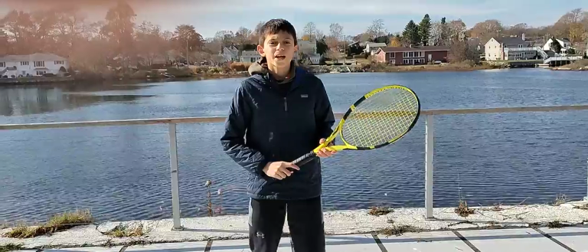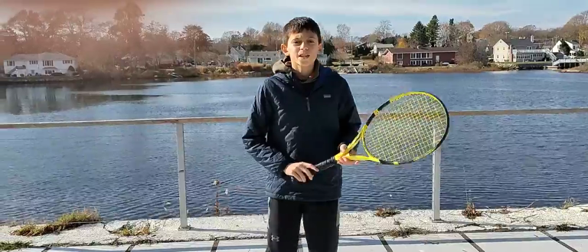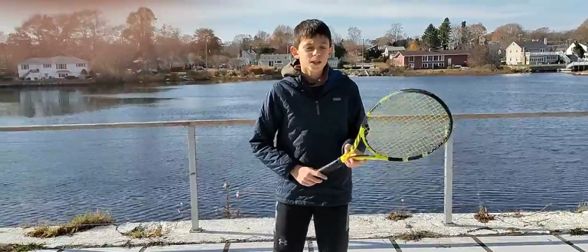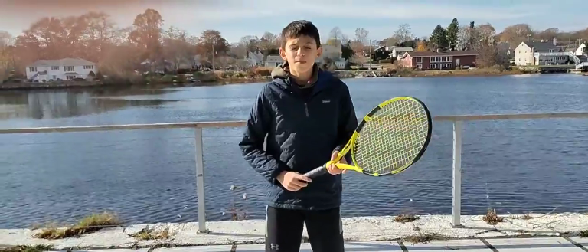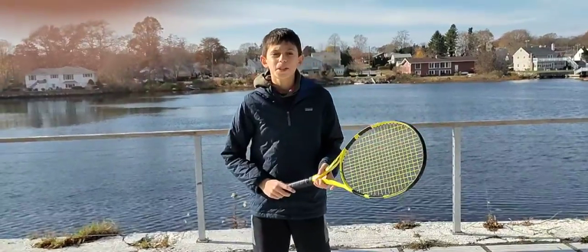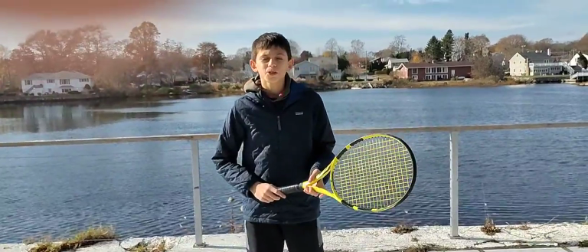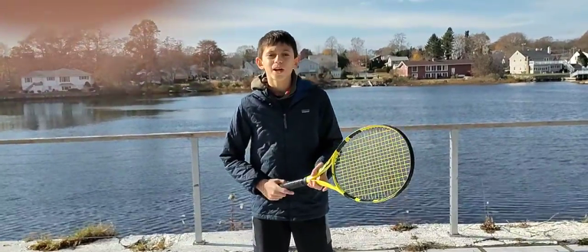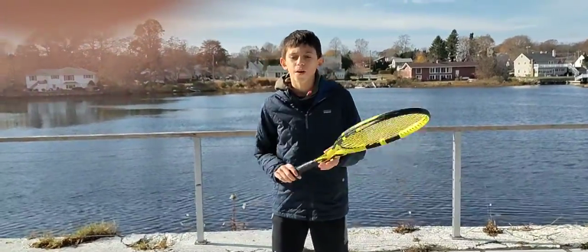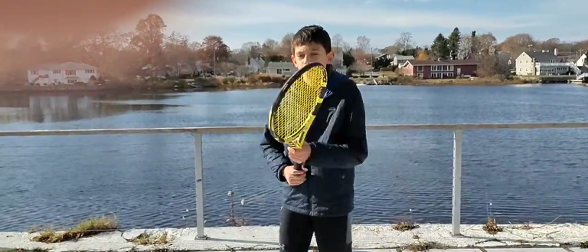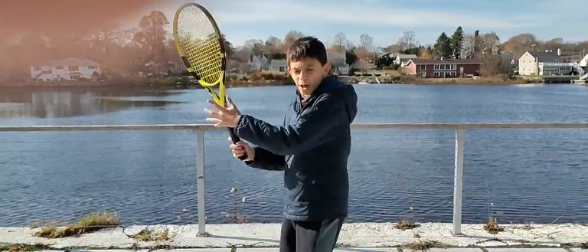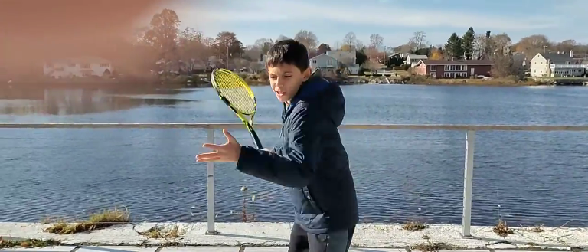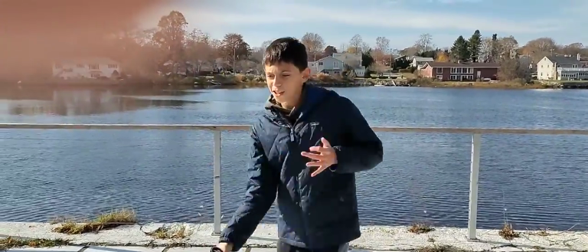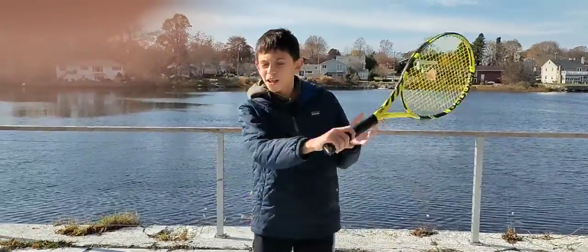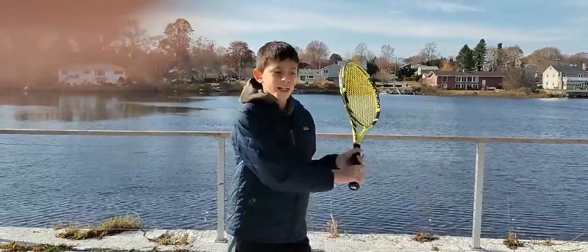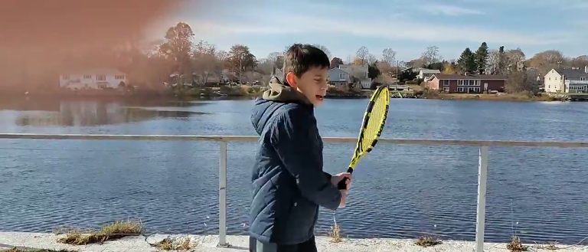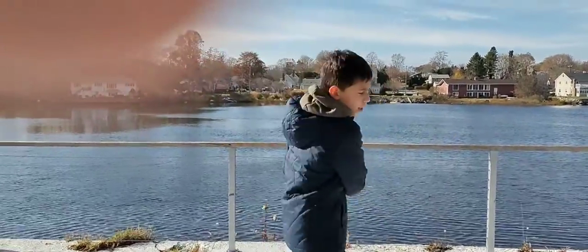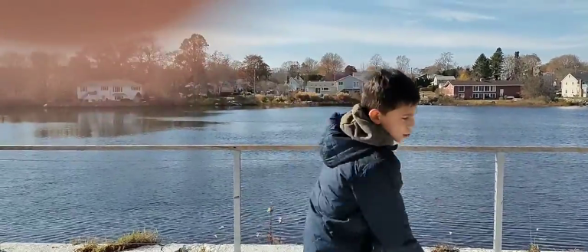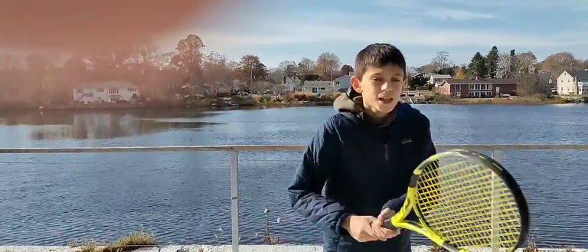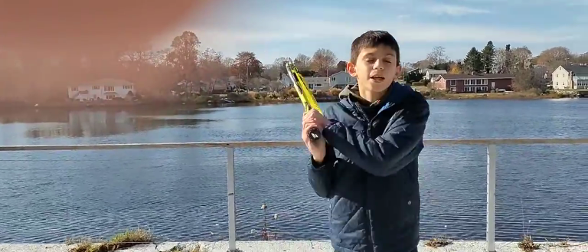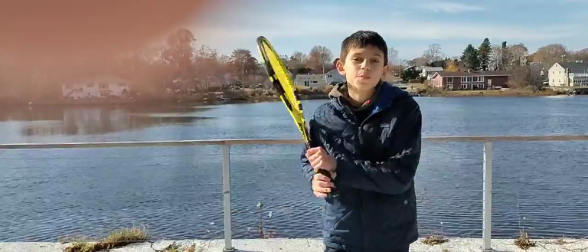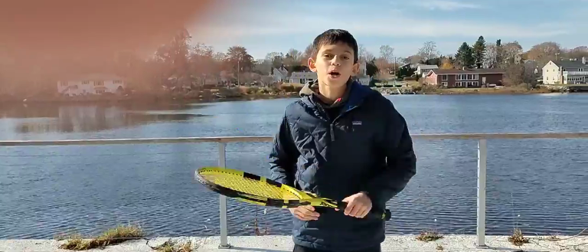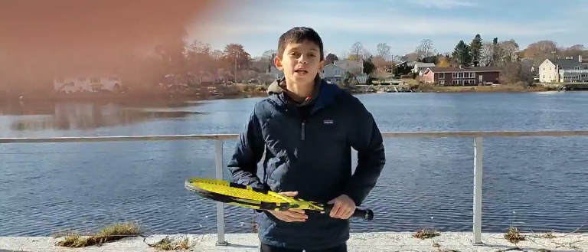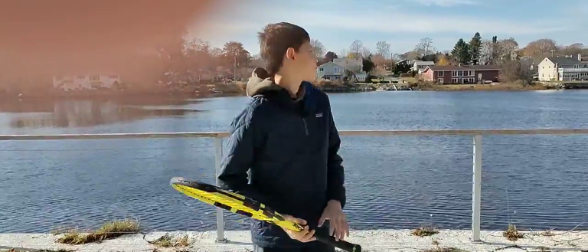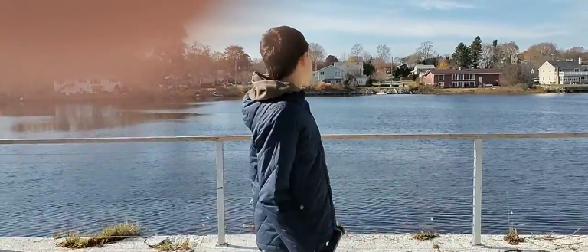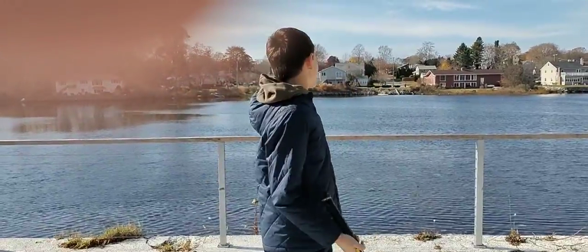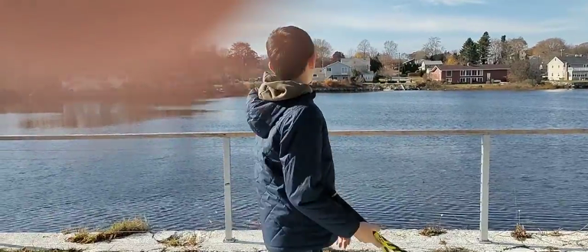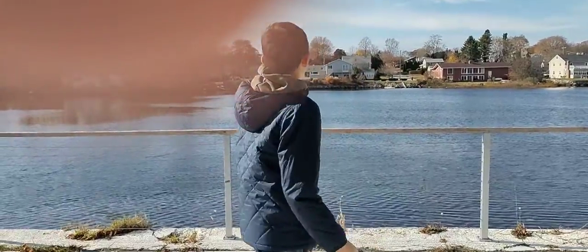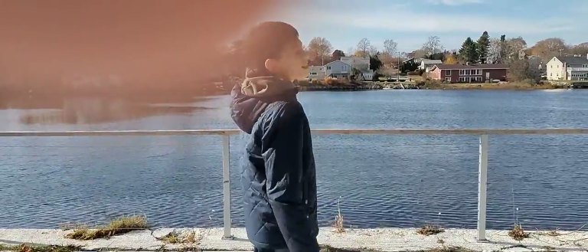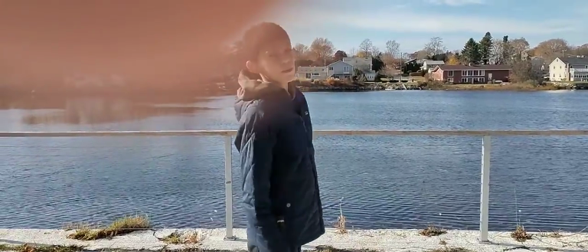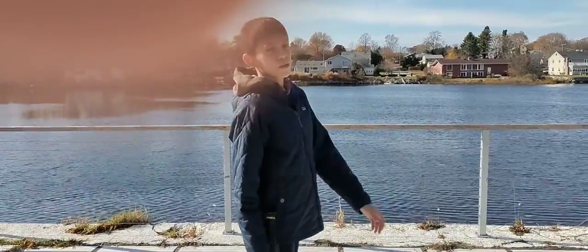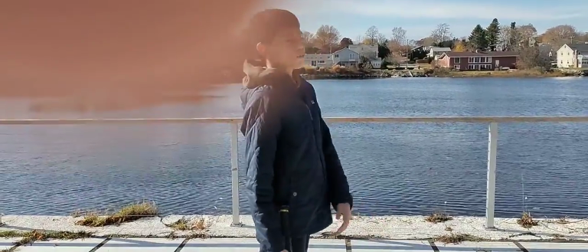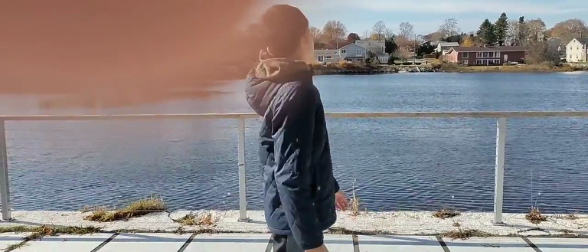Hey guys, so today I'm going to be teaching you guys how to hit a forehand and a backhand in the sport of tennis. Also, tell me if you like the view.